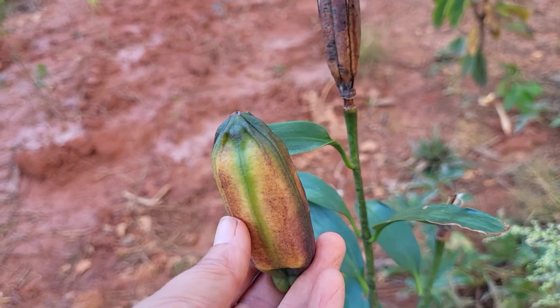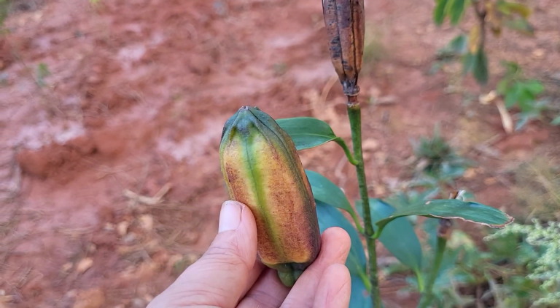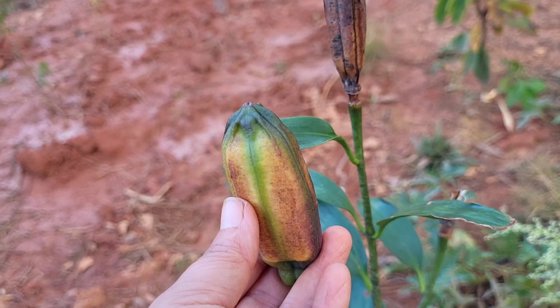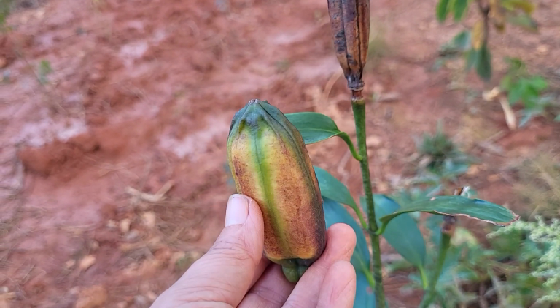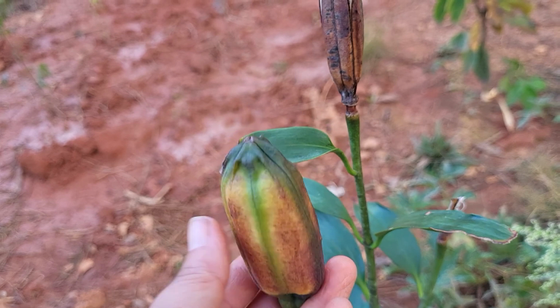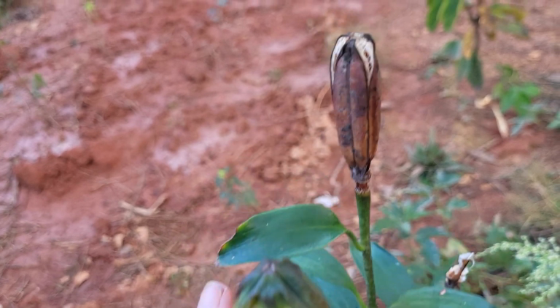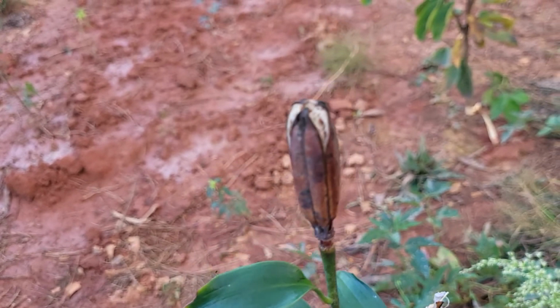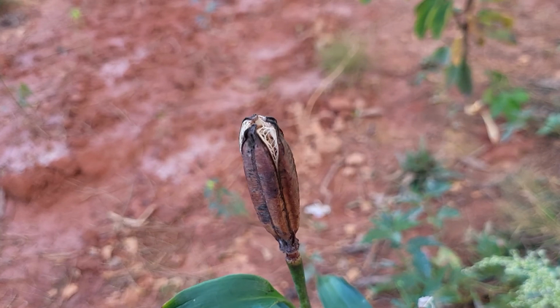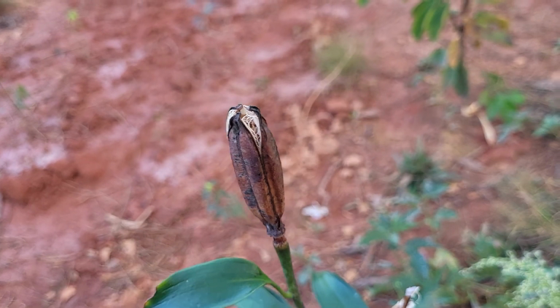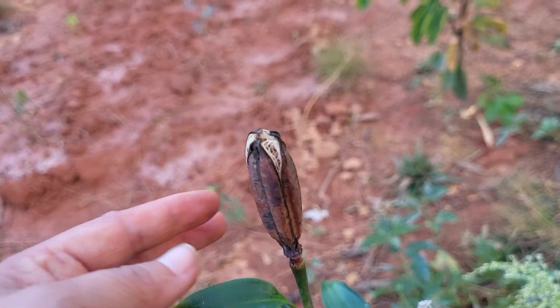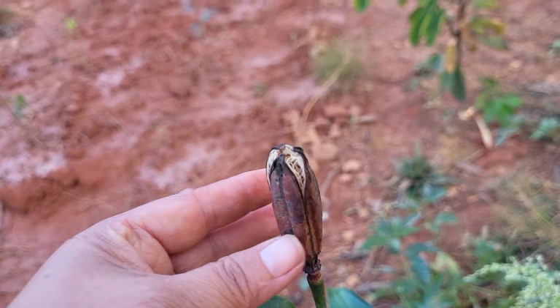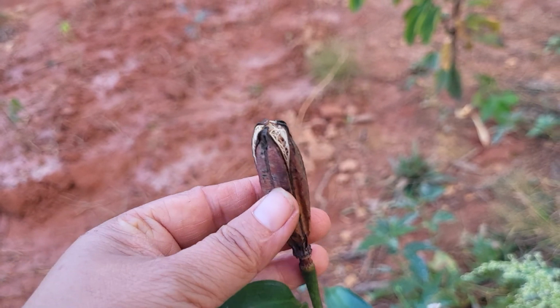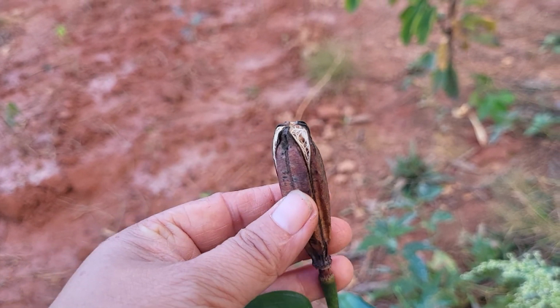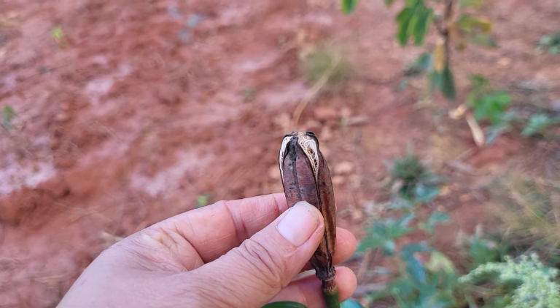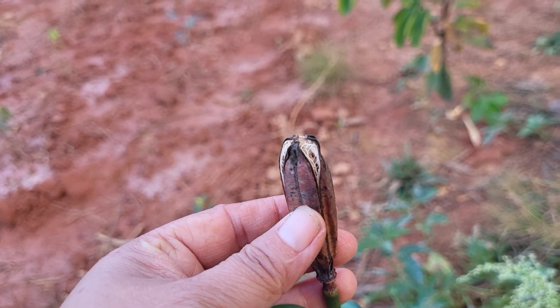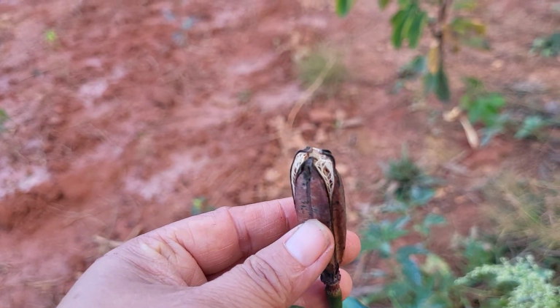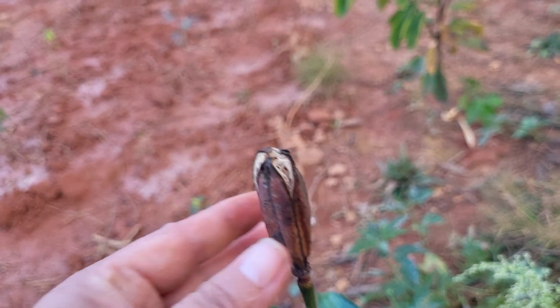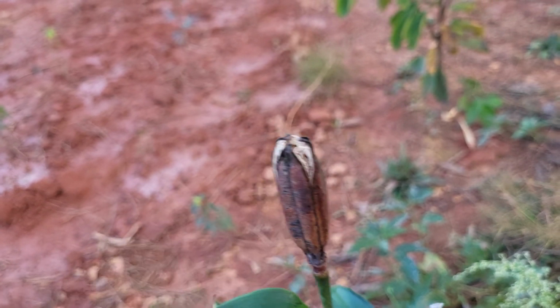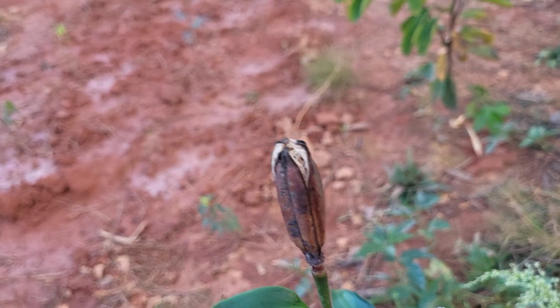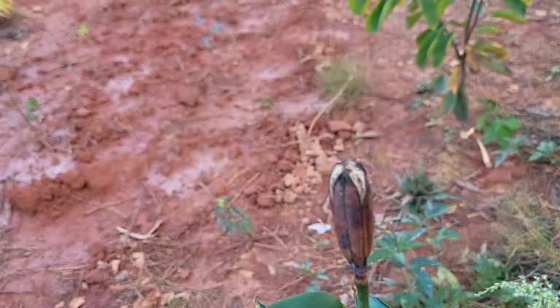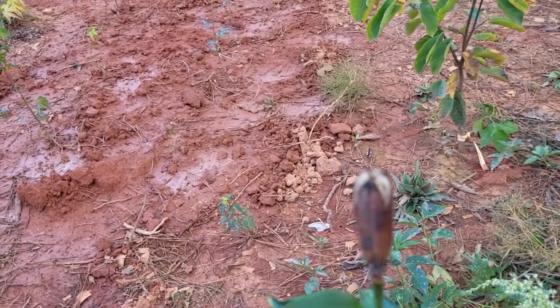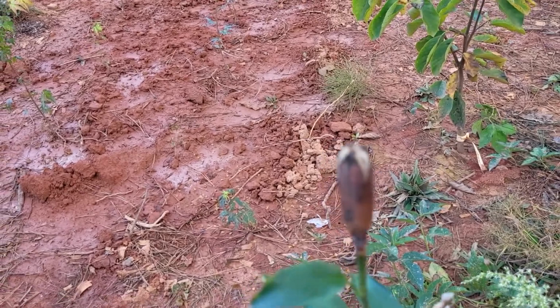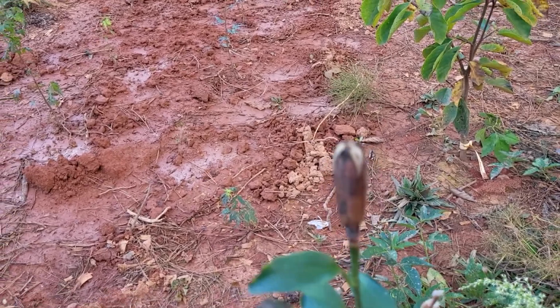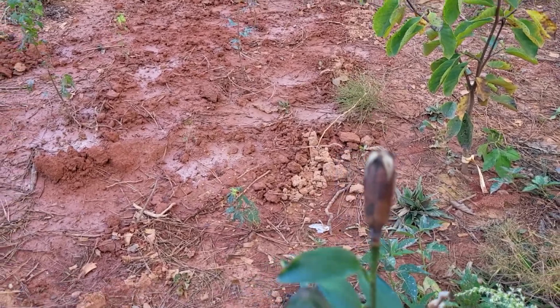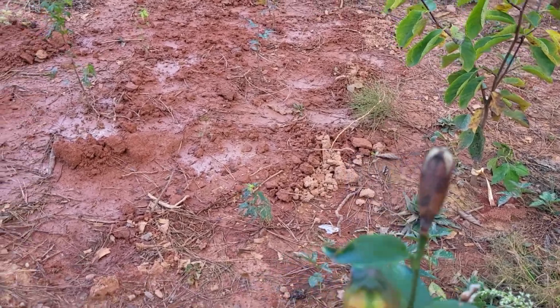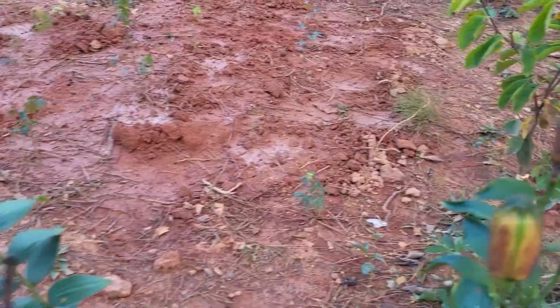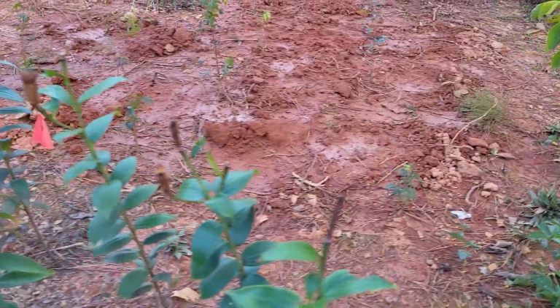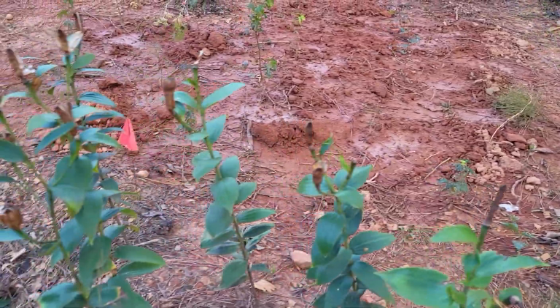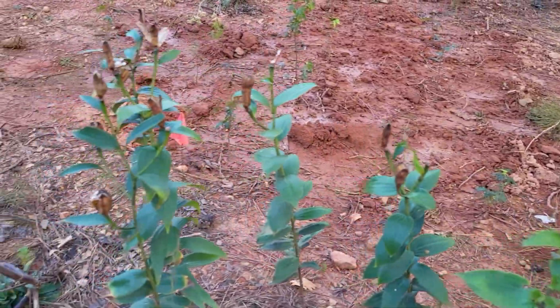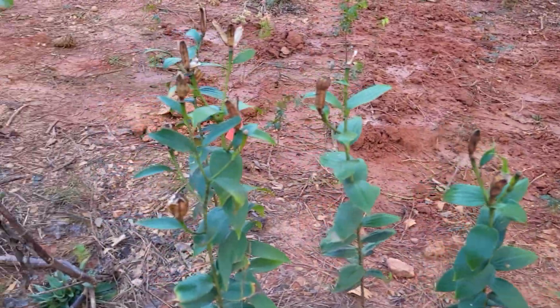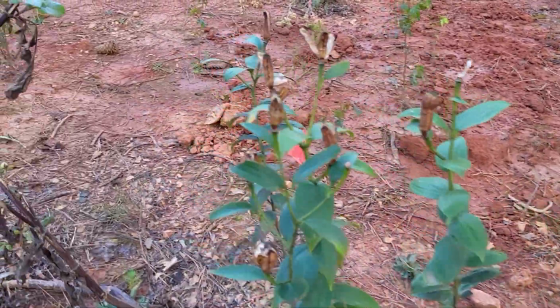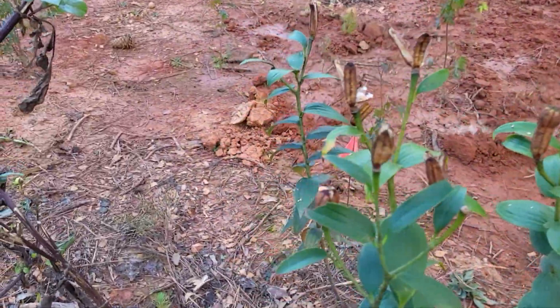Now this one is still a young seed pod. This one is an aged seed pod. I've never really noticed what it really looks like because, like I said, I've never let it grow this far.